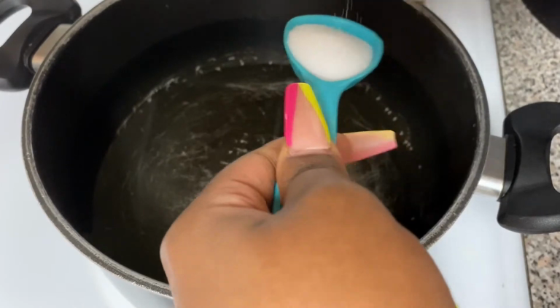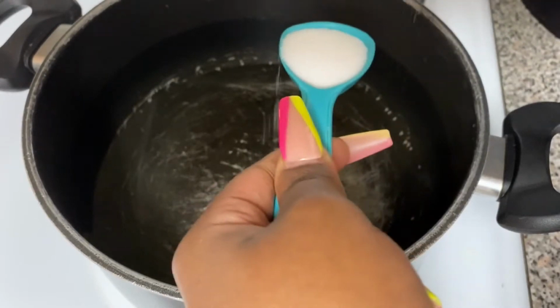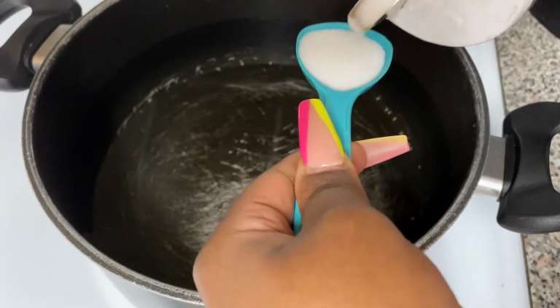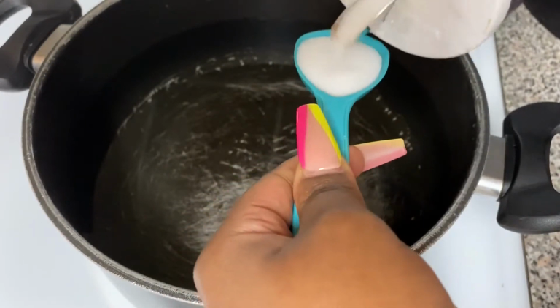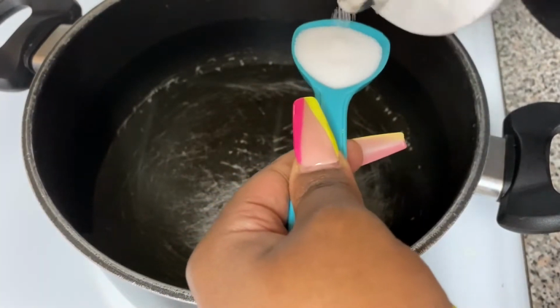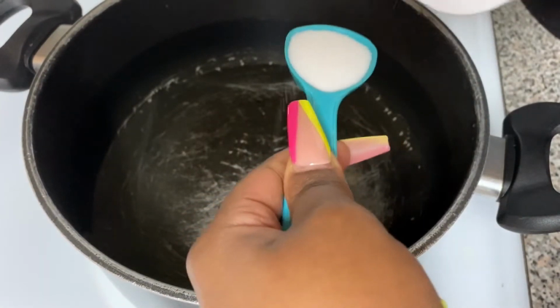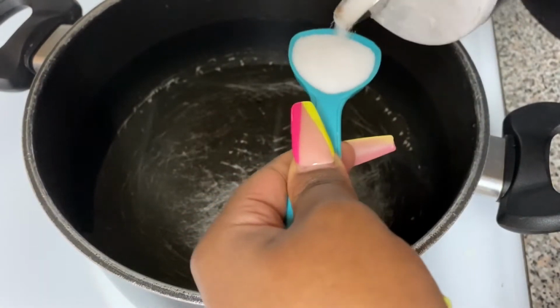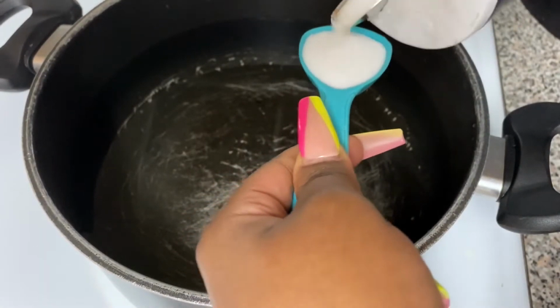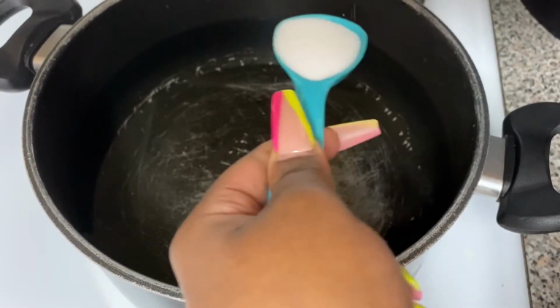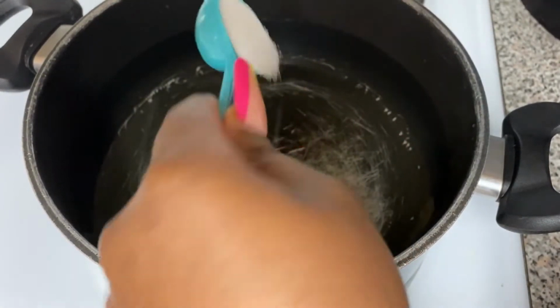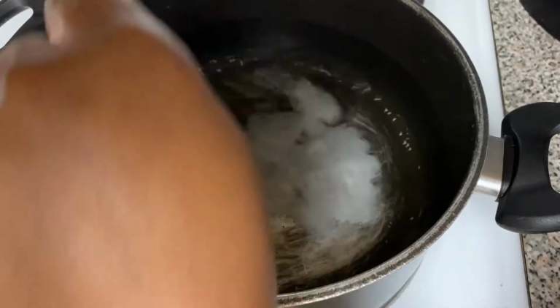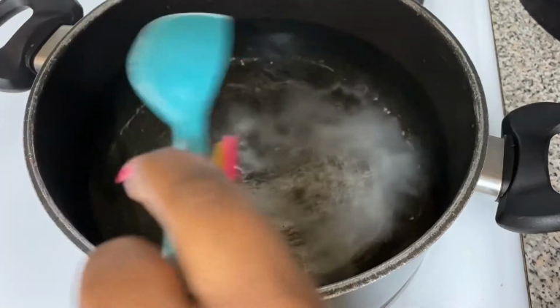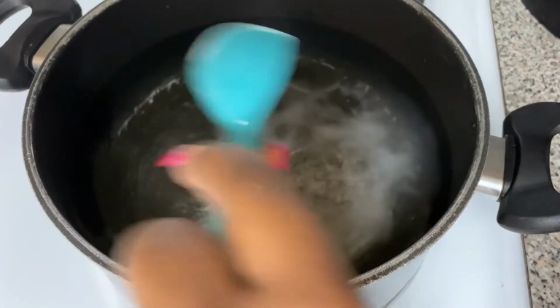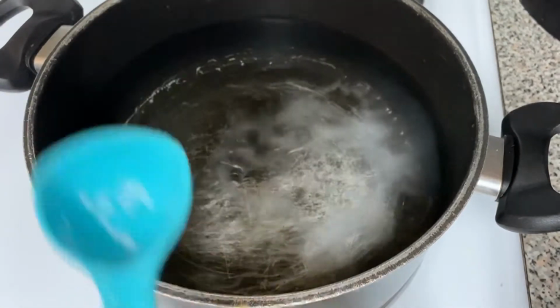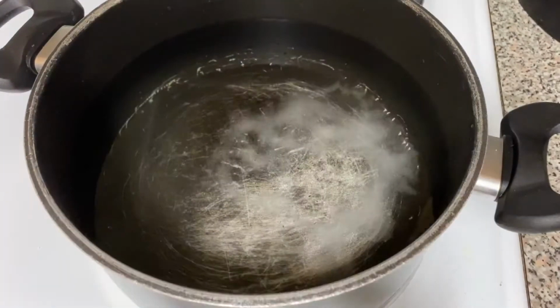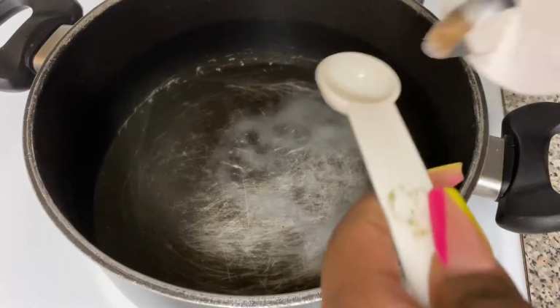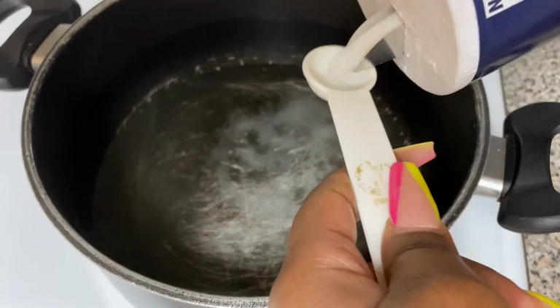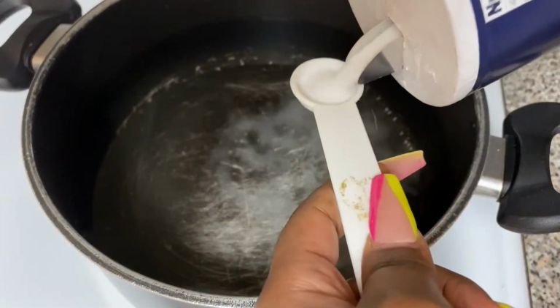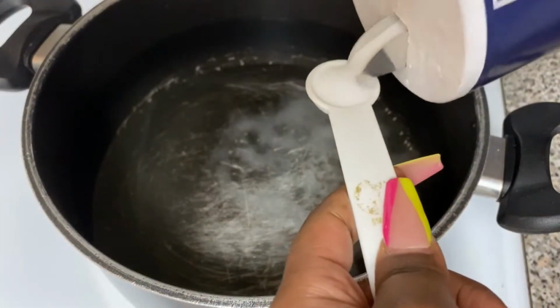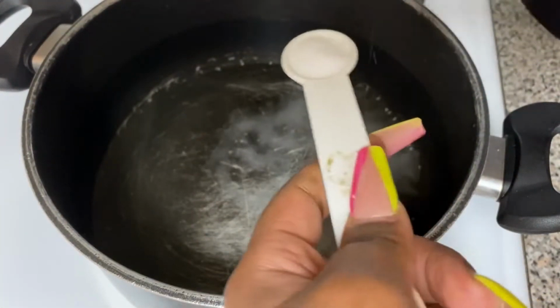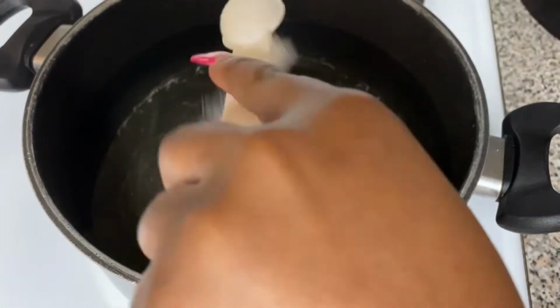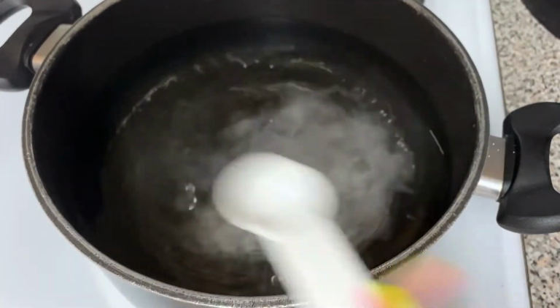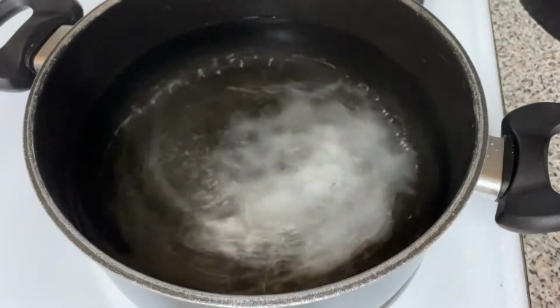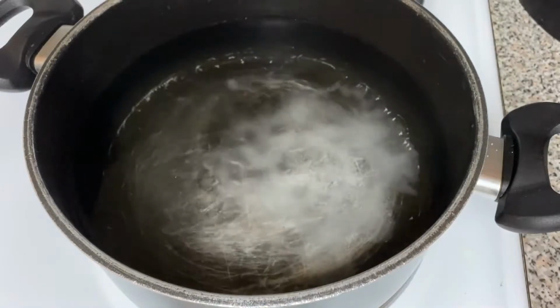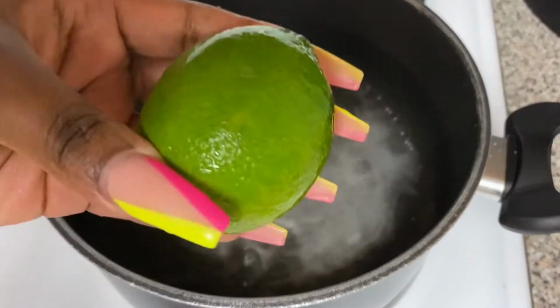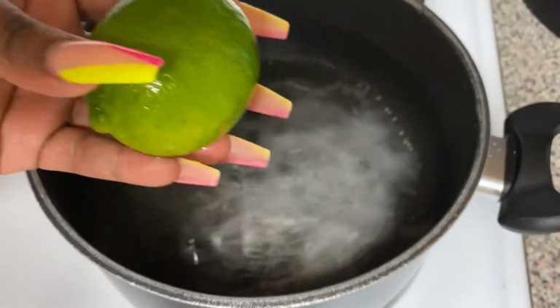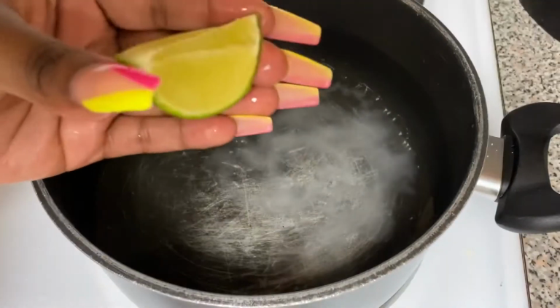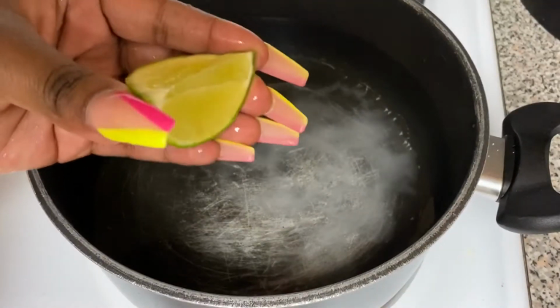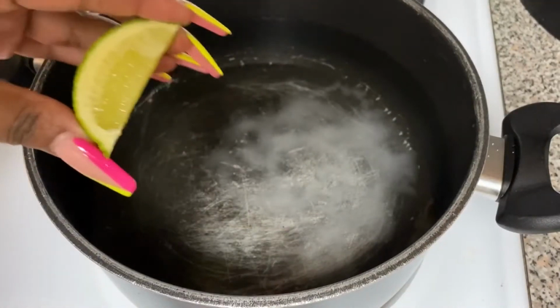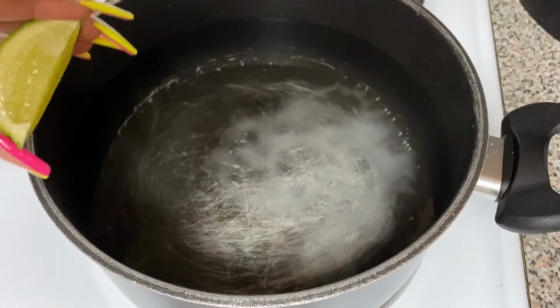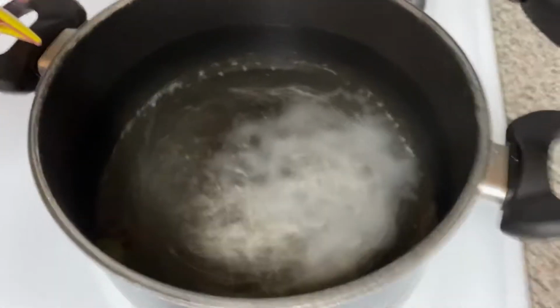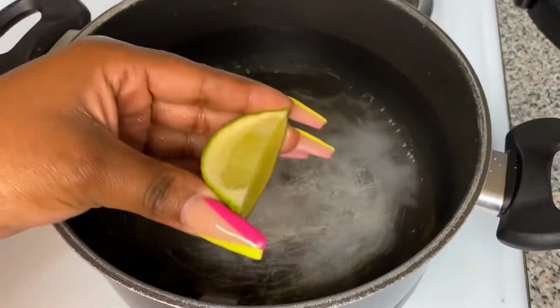Here I got a pot and I added some water to it. I'm going ahead and adding one tablespoon of salt — this is for our plantain to boil. You want to make sure we put some salt in that water so it can have some flavor.